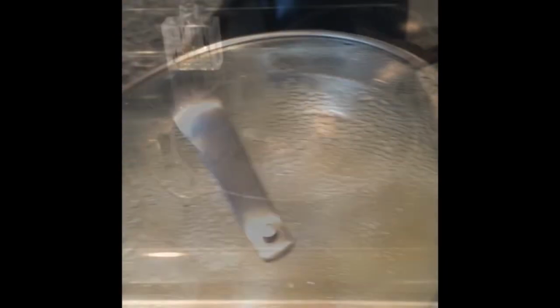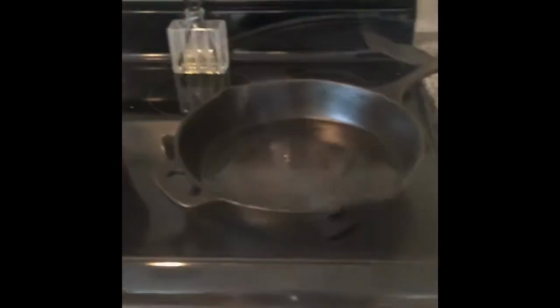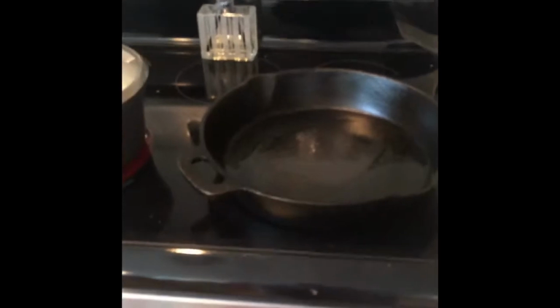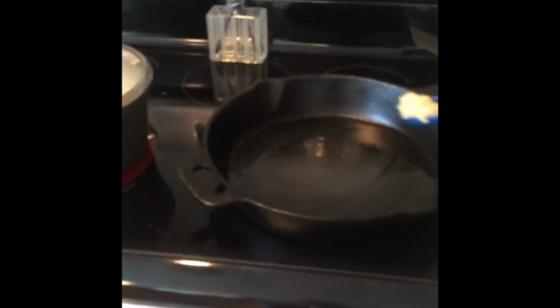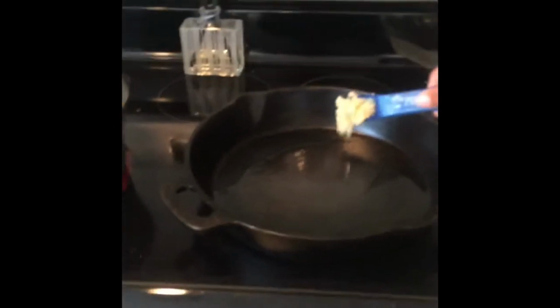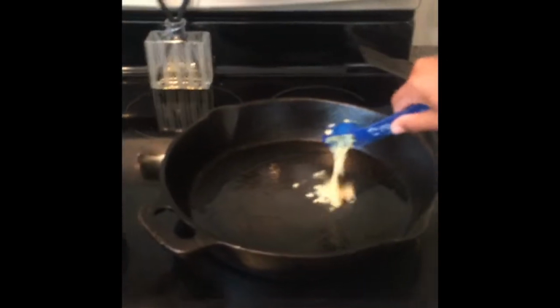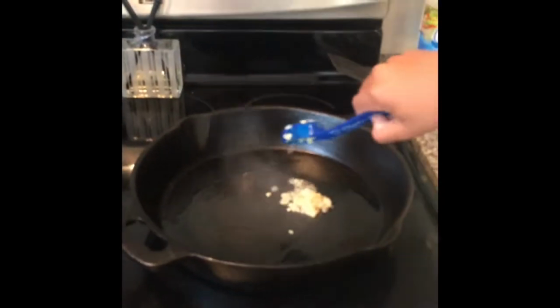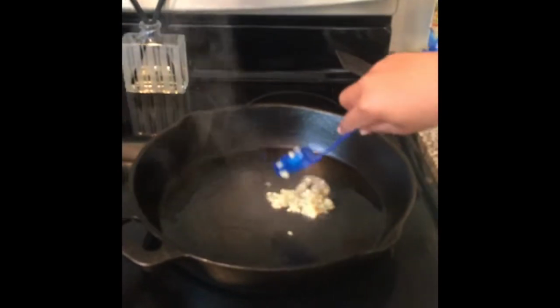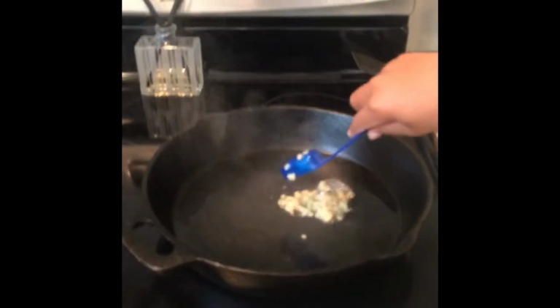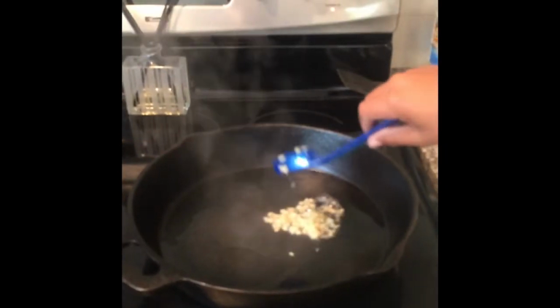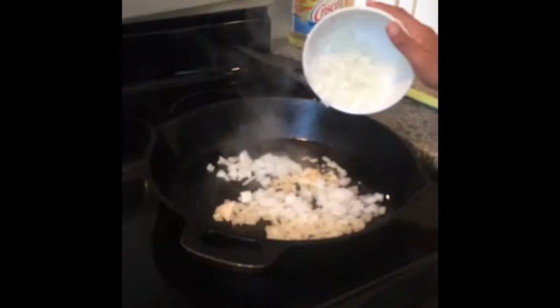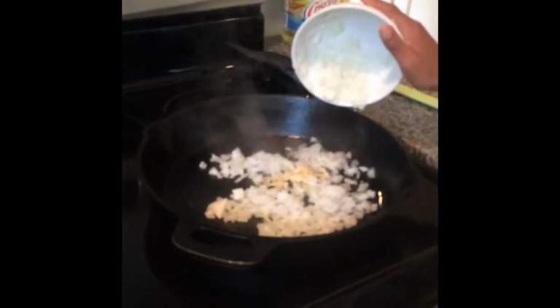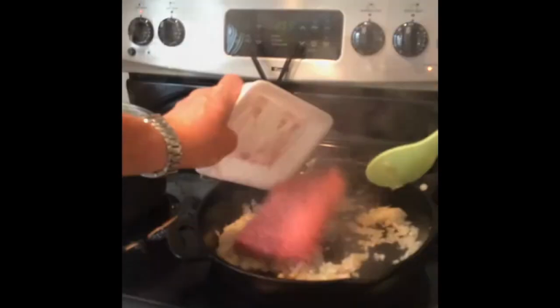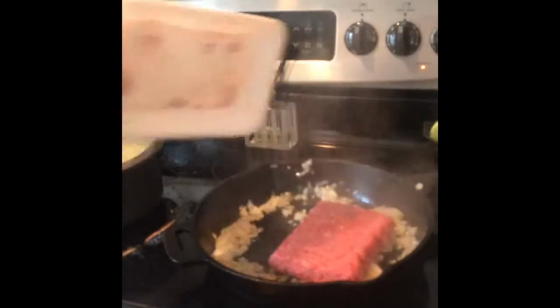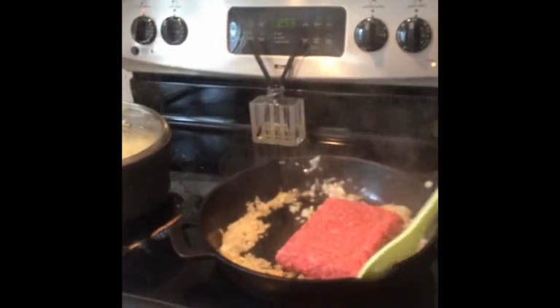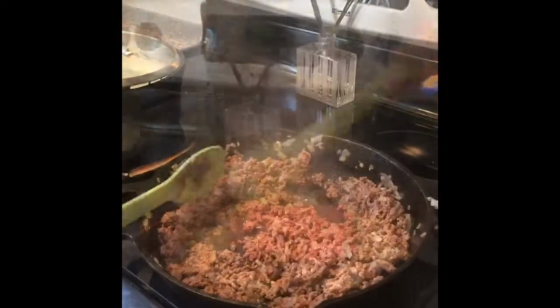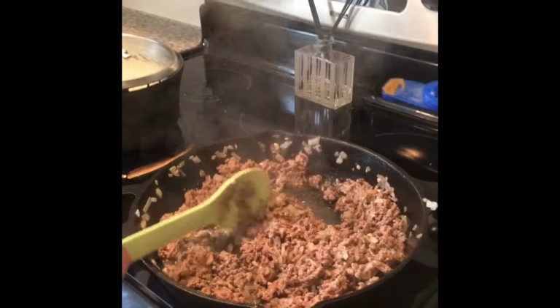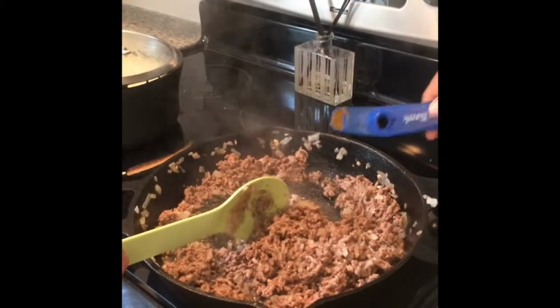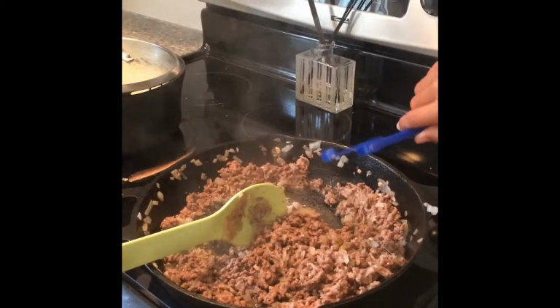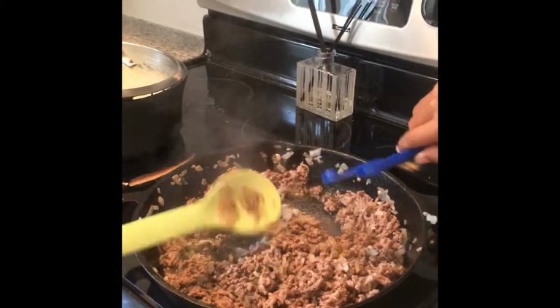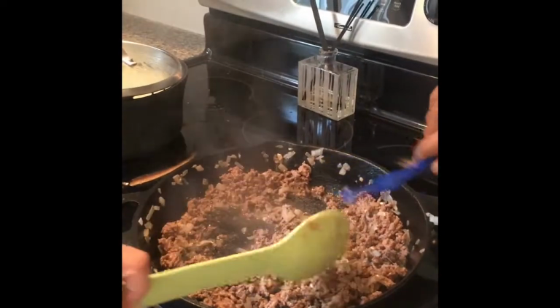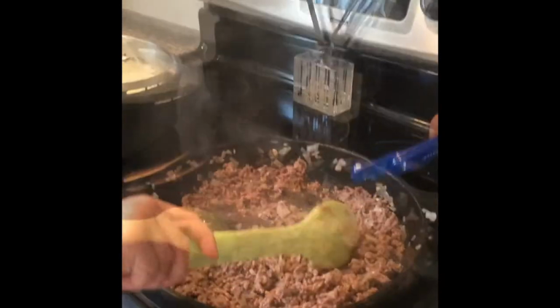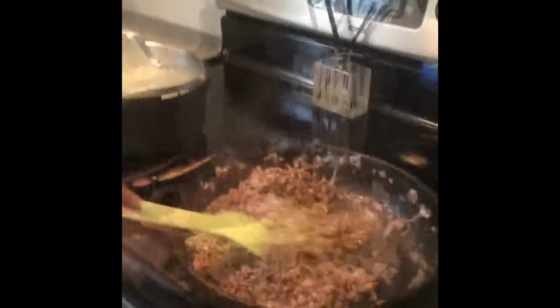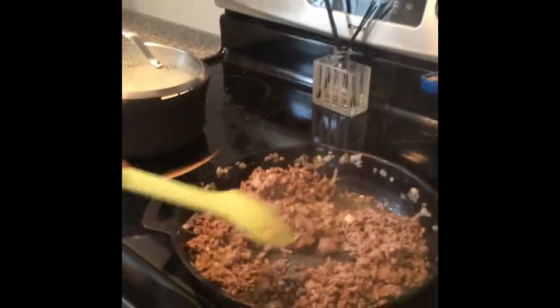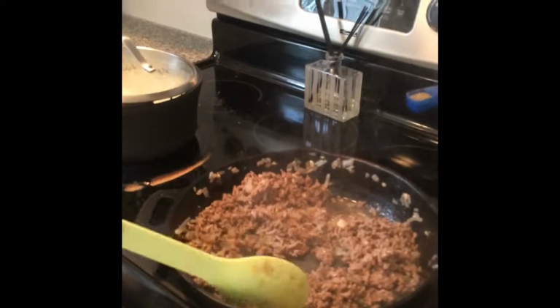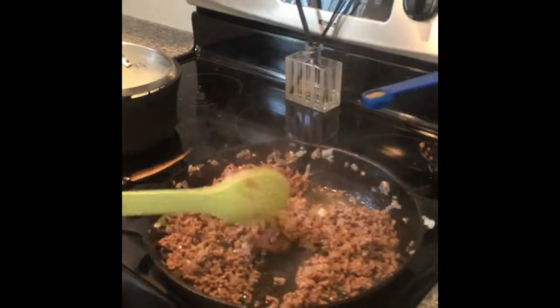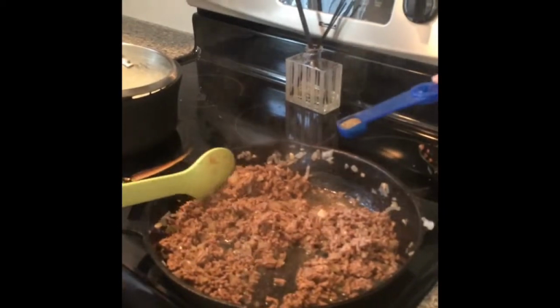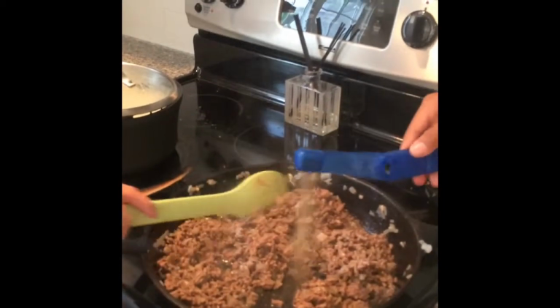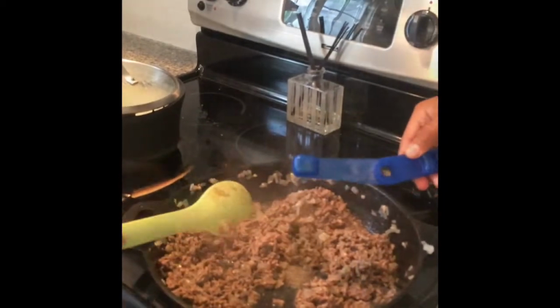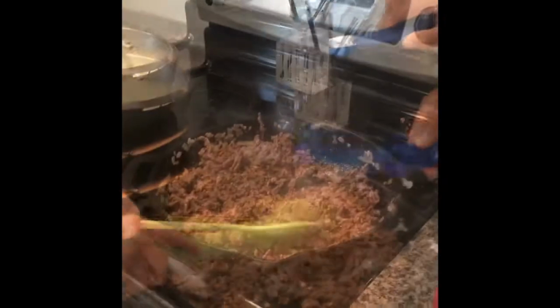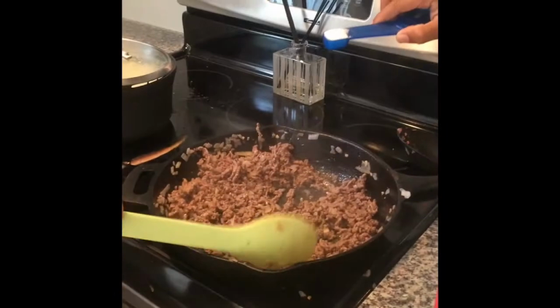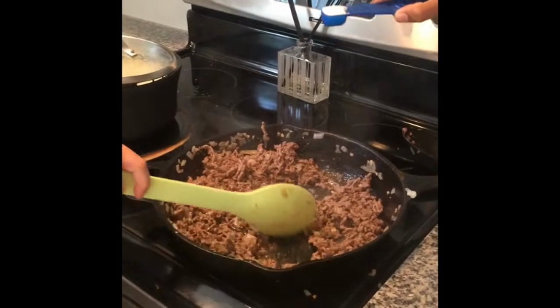Now we are sautéing the garlic. Now we will add the onions and the meat. We will add the cumin and cumin powder. We will also add the black pepper, and finally we will add the salt.